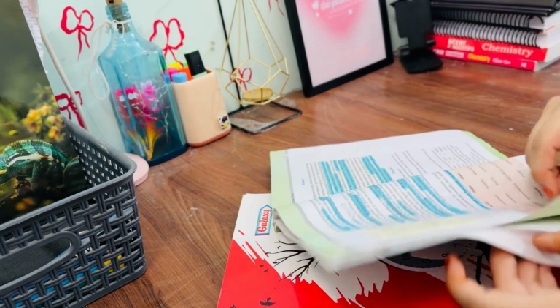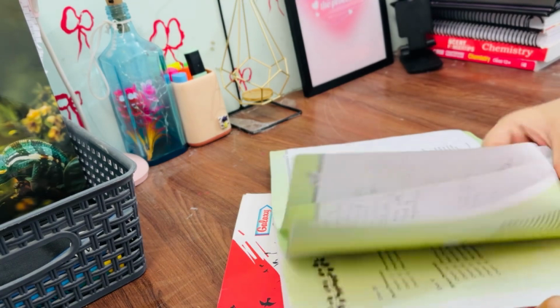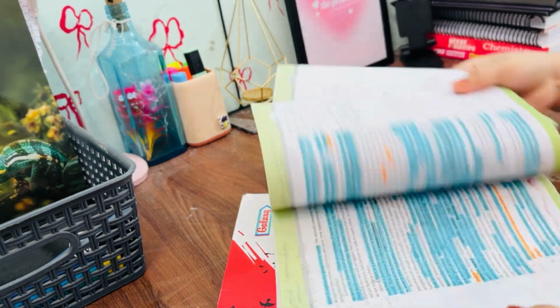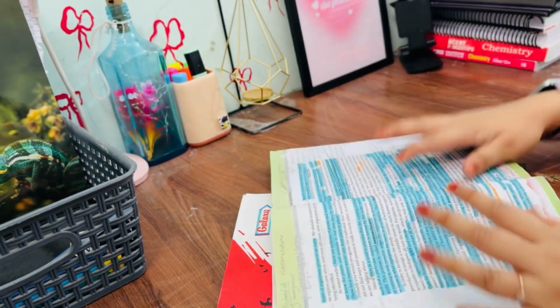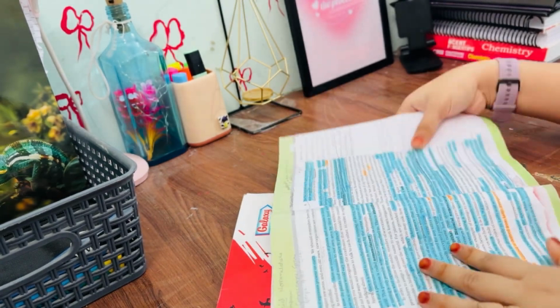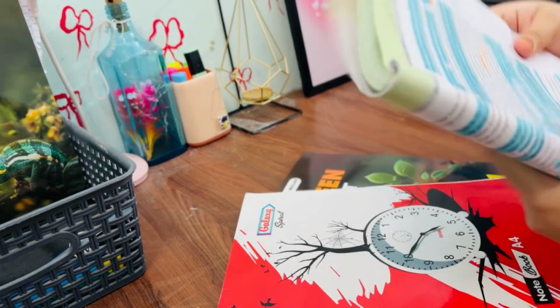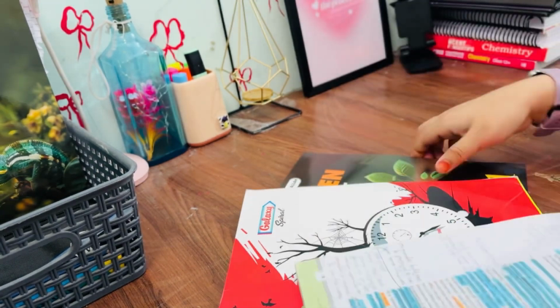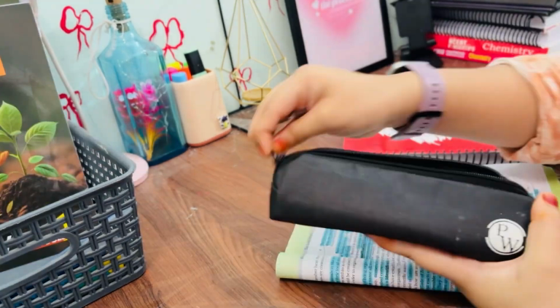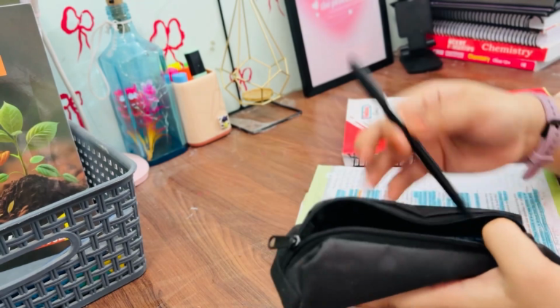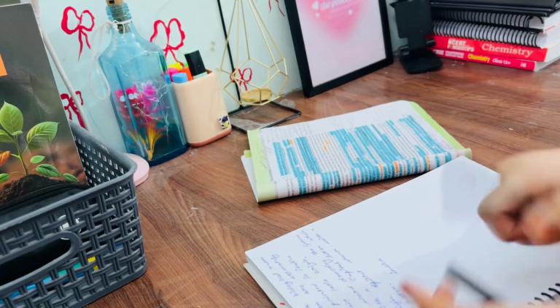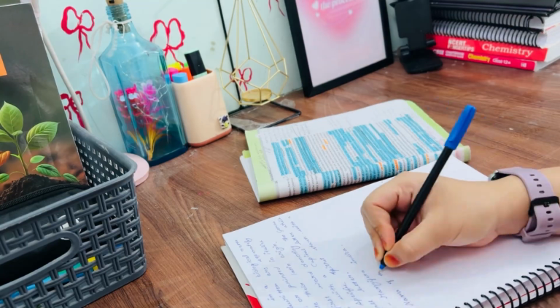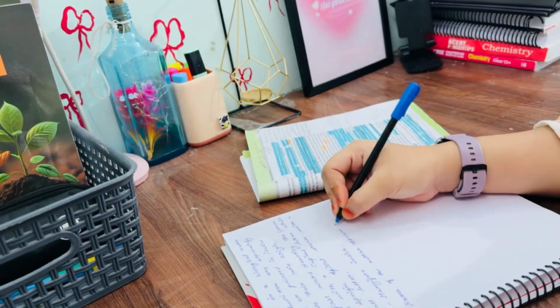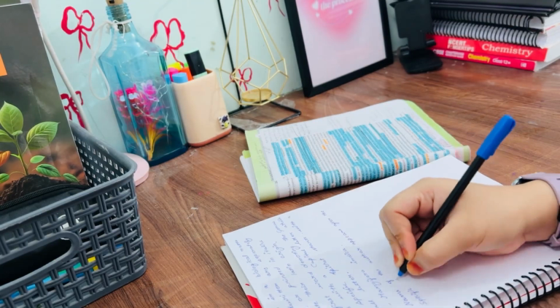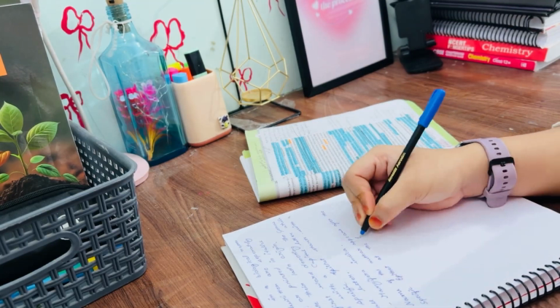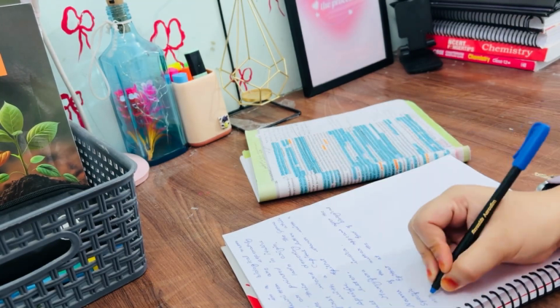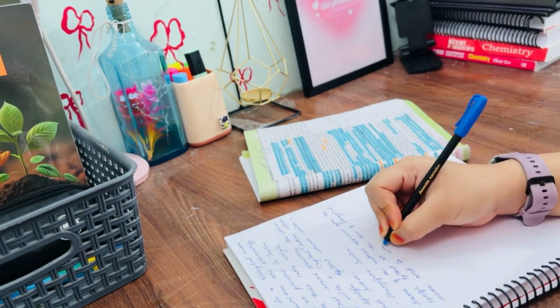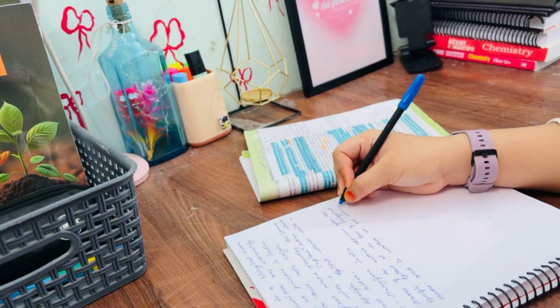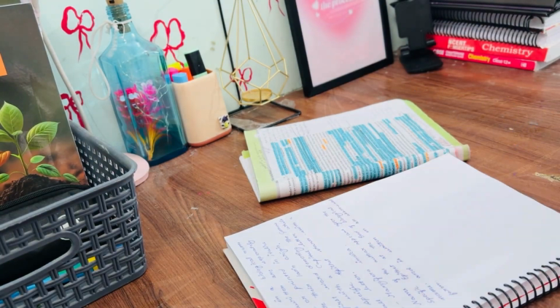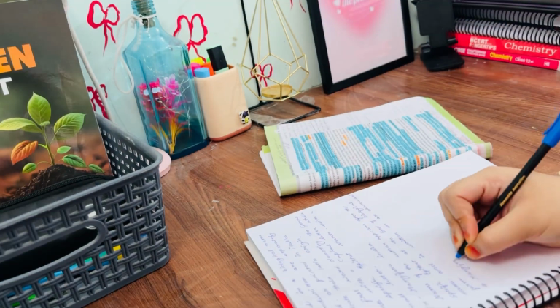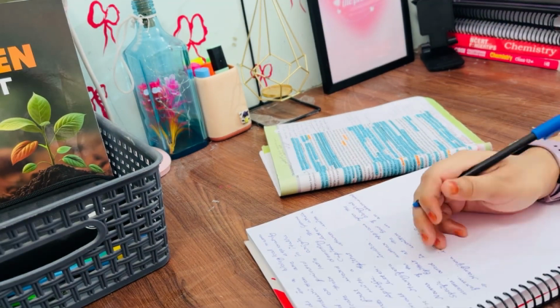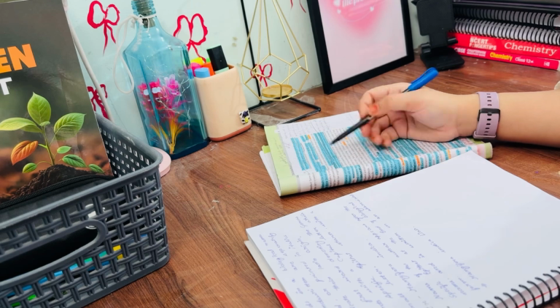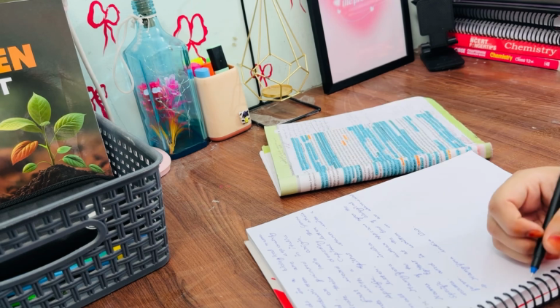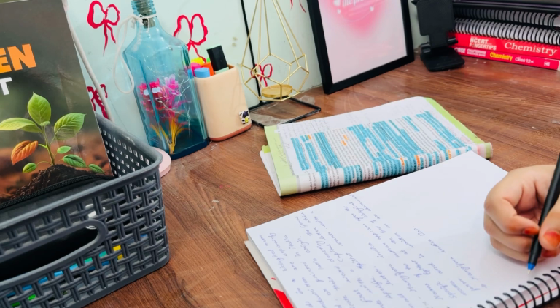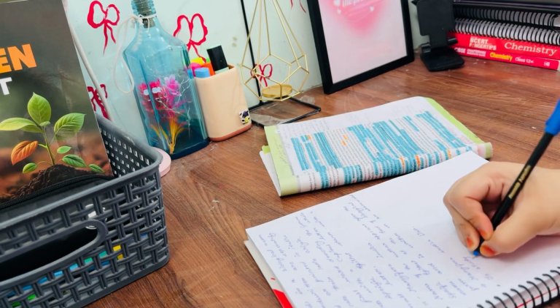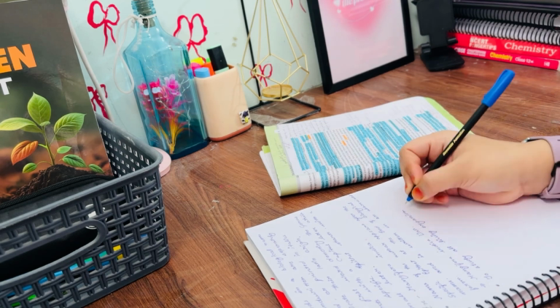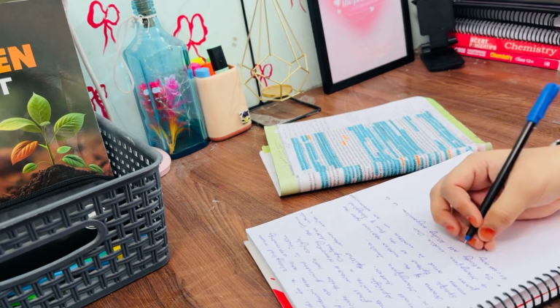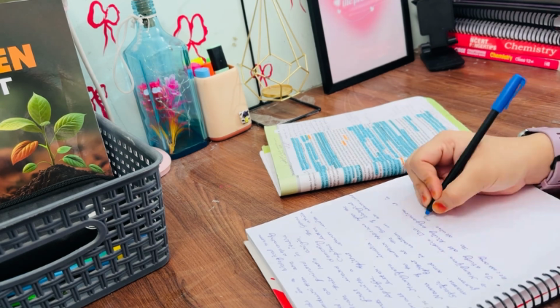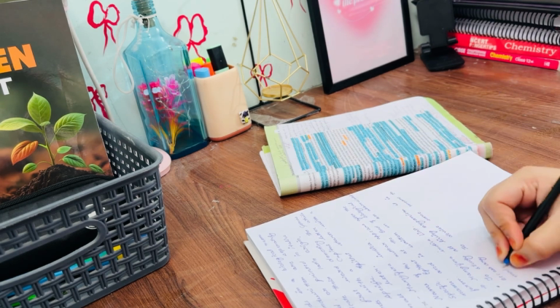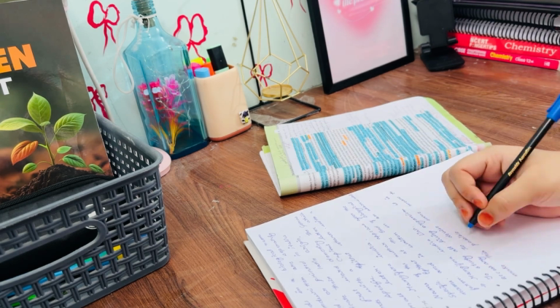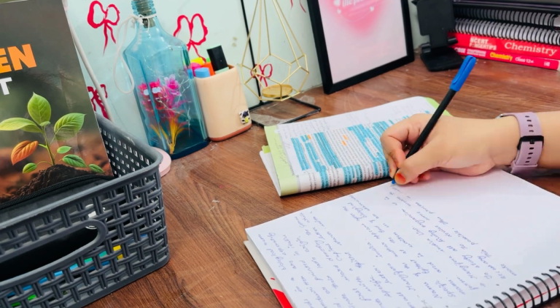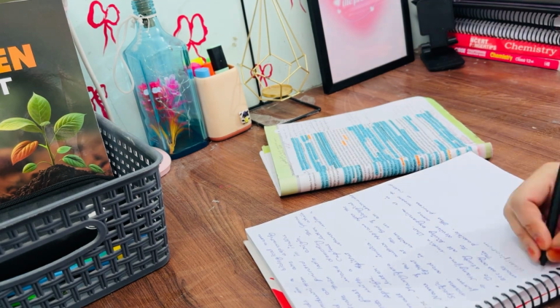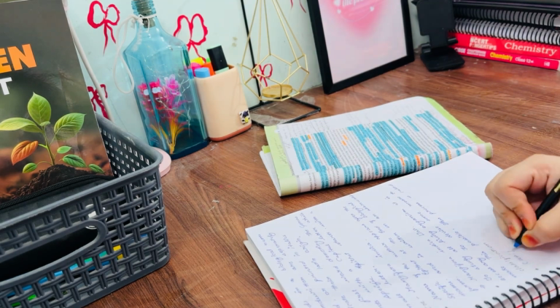Now let's start studying. I had left the chapter halfway yesterday, and that was on my mind. So today I made it a point to come back and finish it. I started from where I left off and kept going until I completed it.